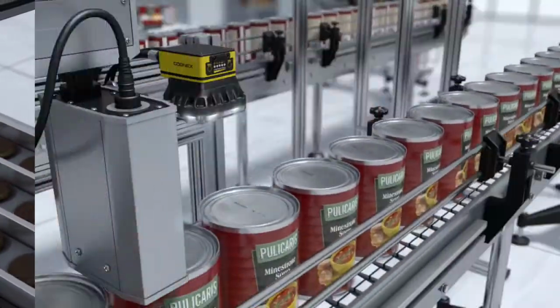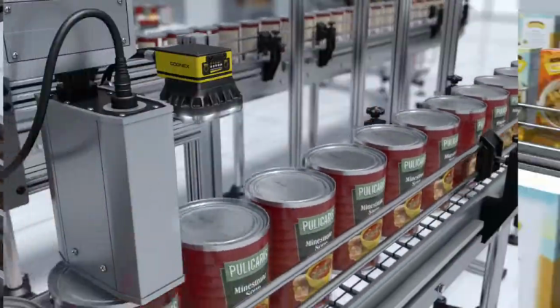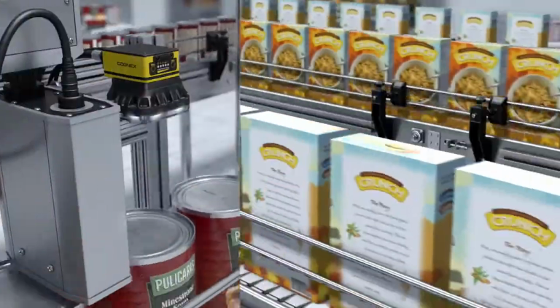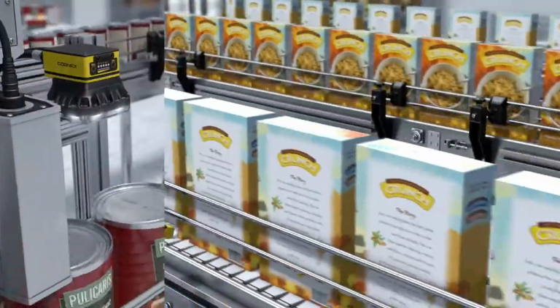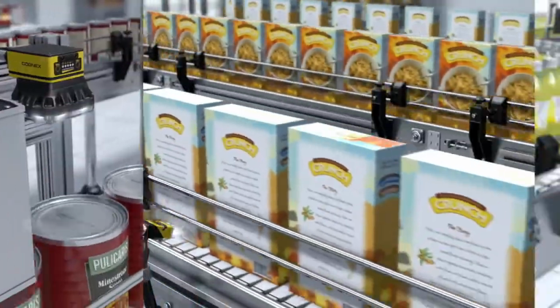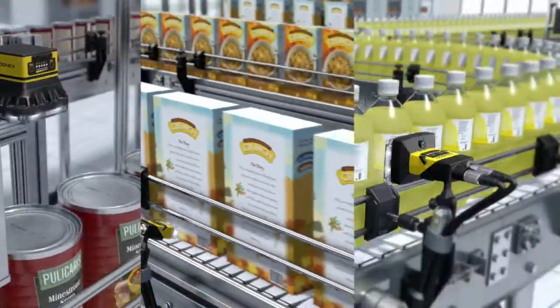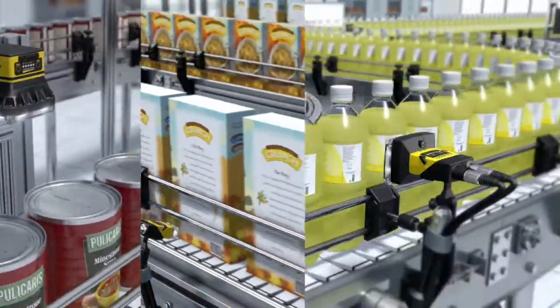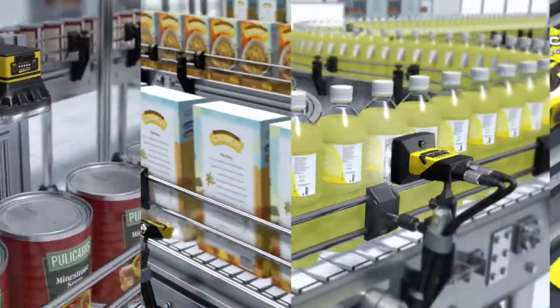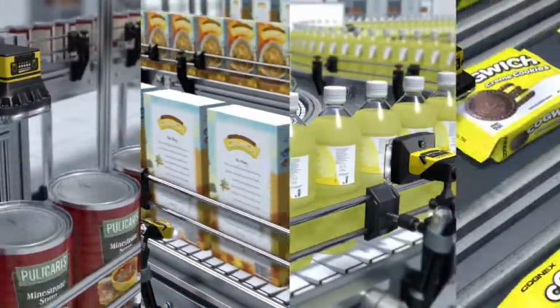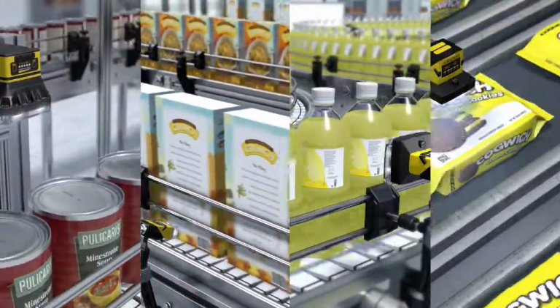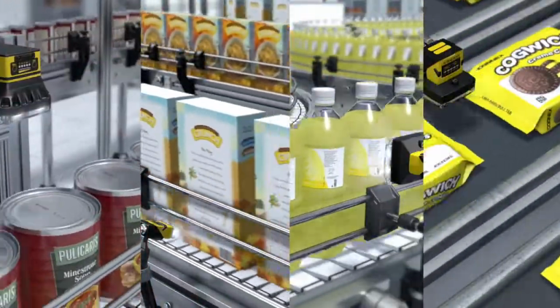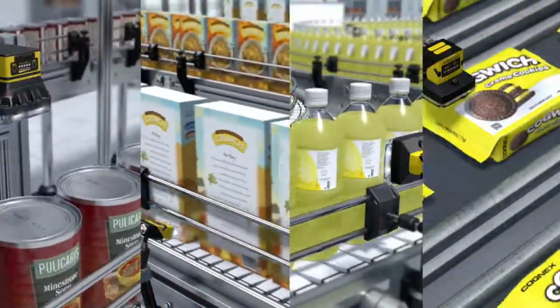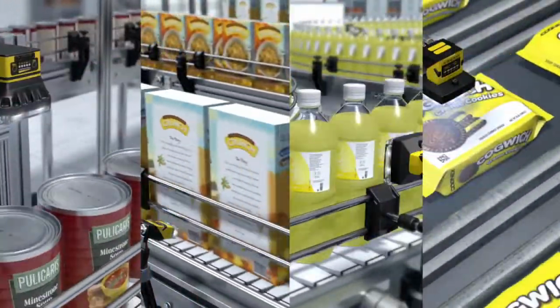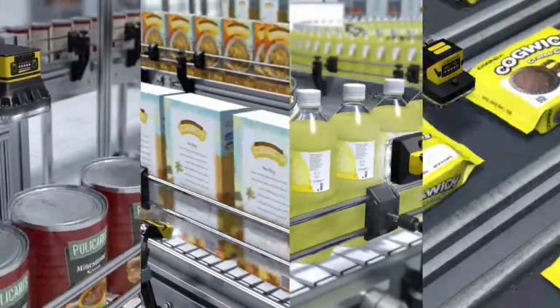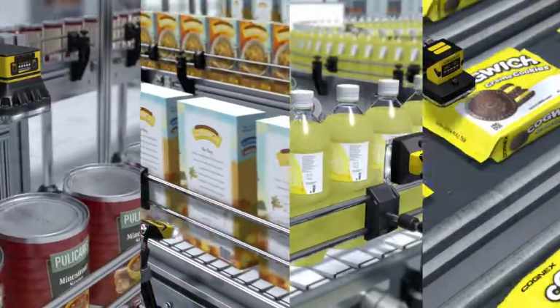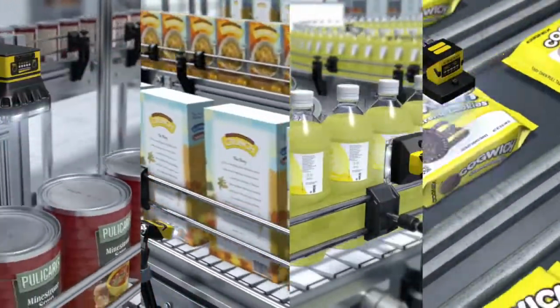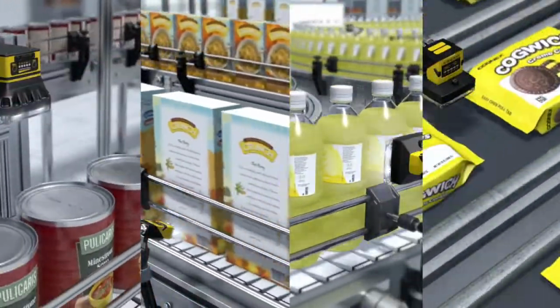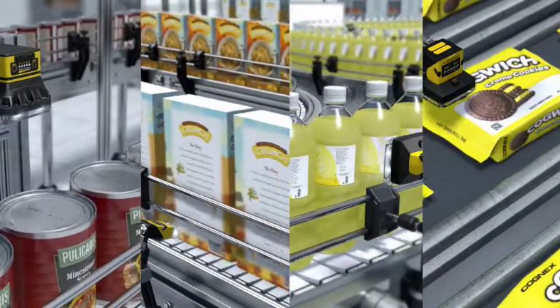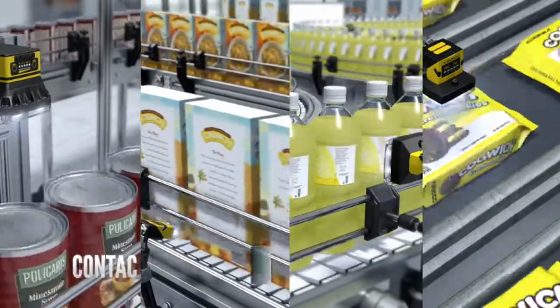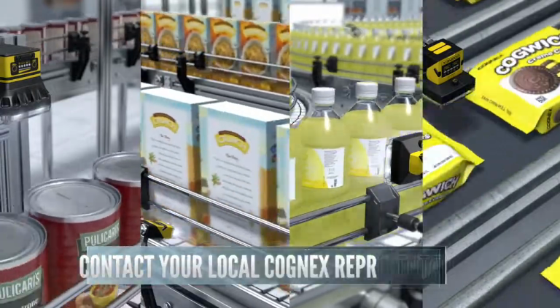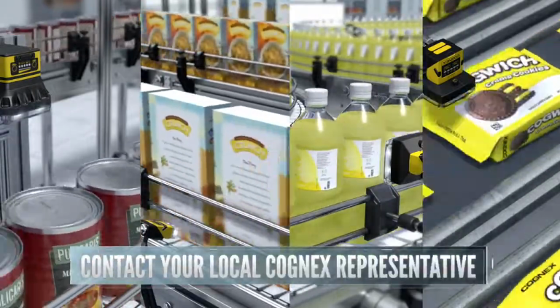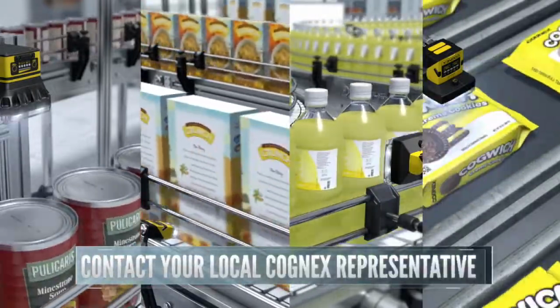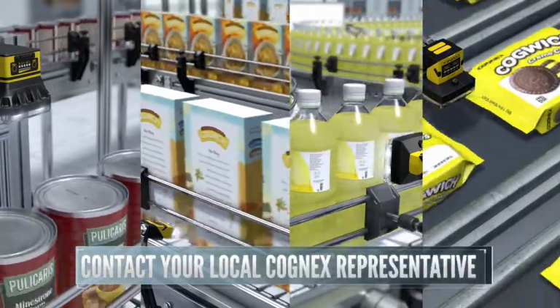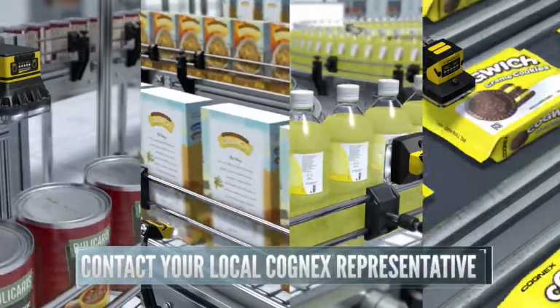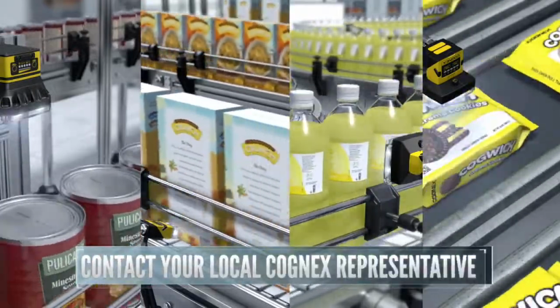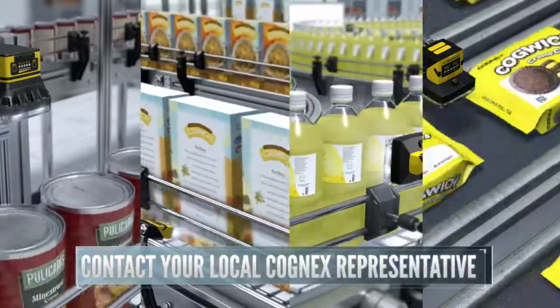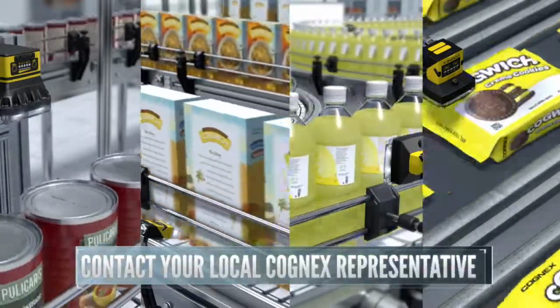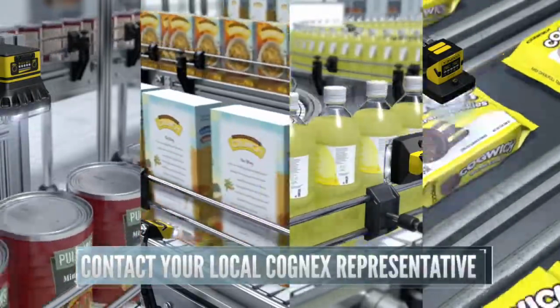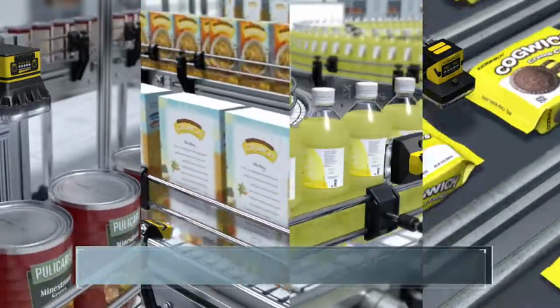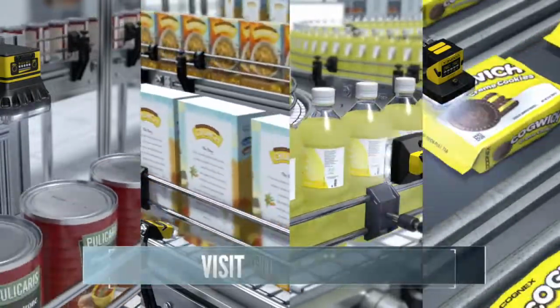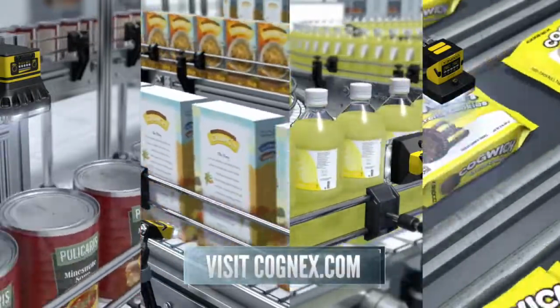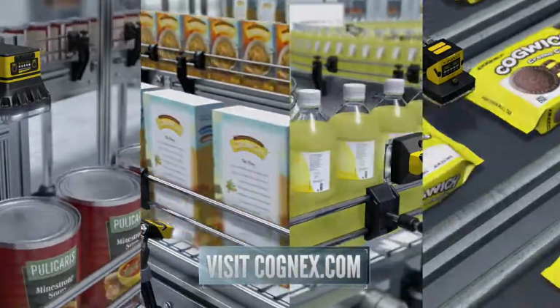For more information on game-changing Cognex solutions for the food and beverage industry, contact your local Cognex representative or visit Cognex.com.